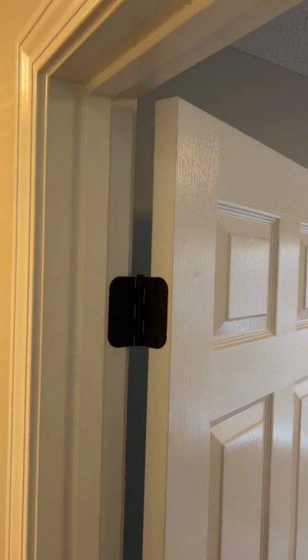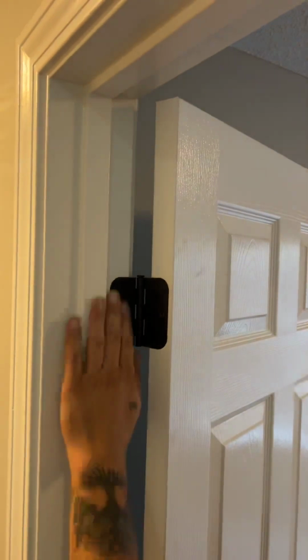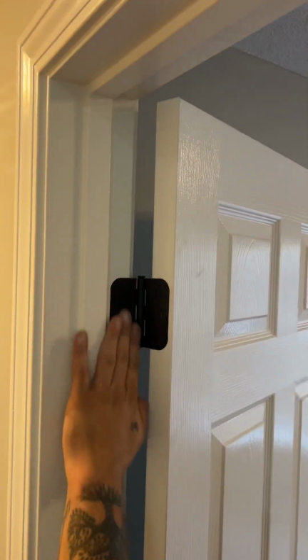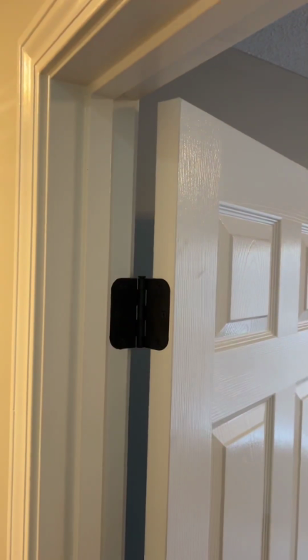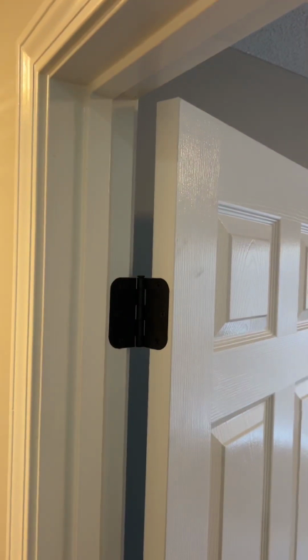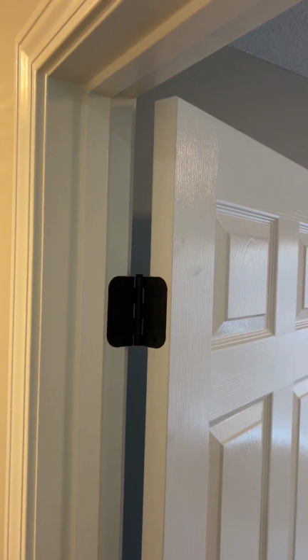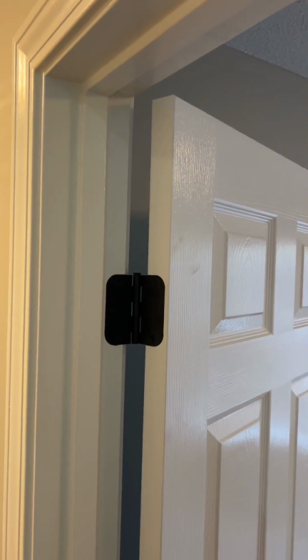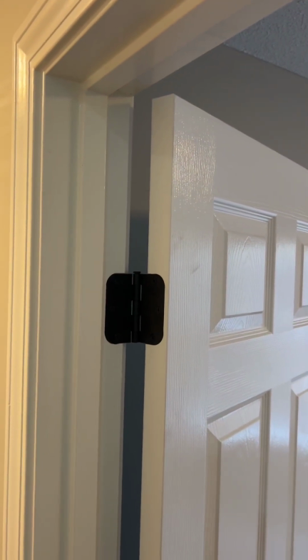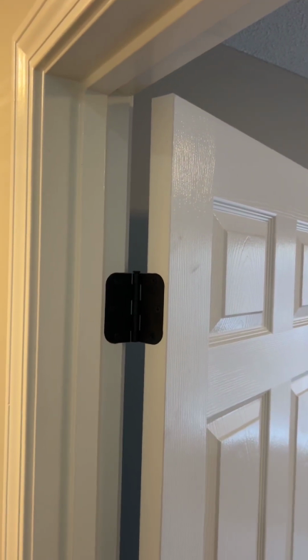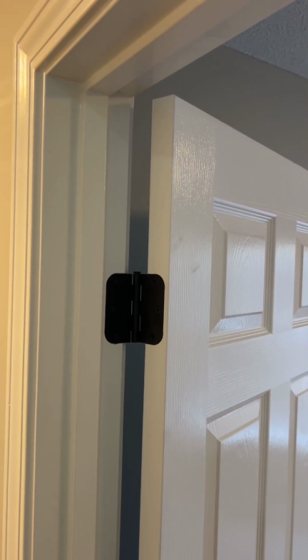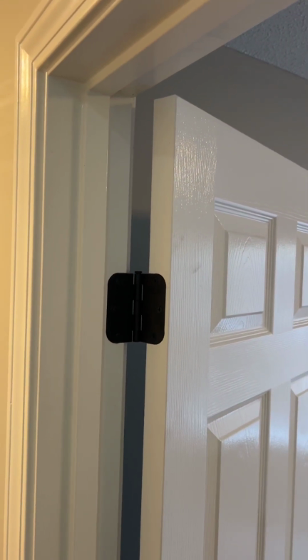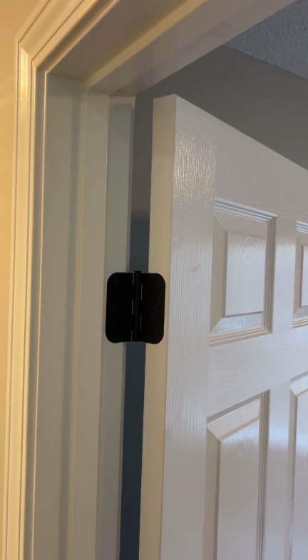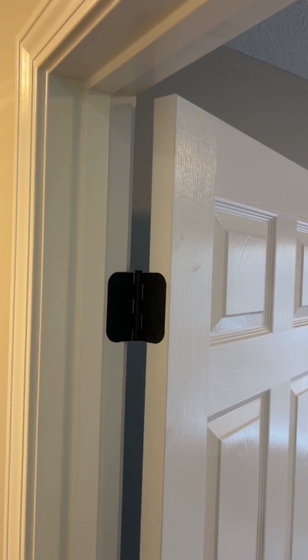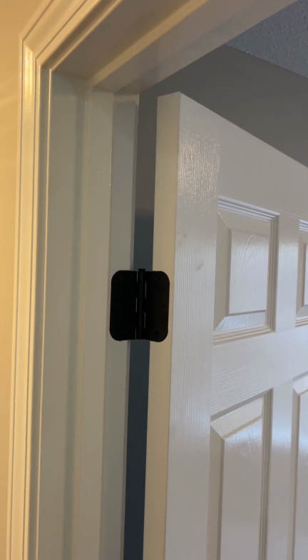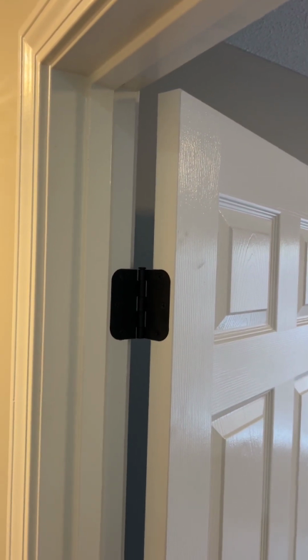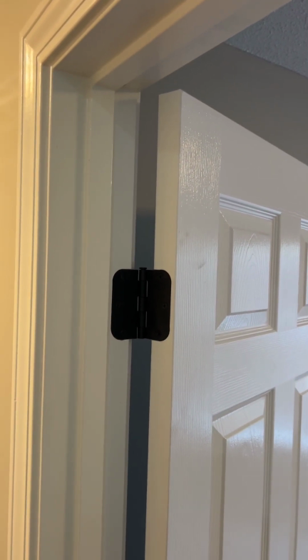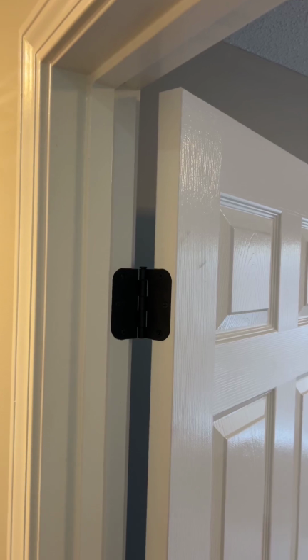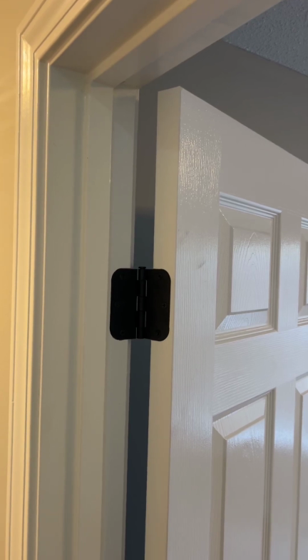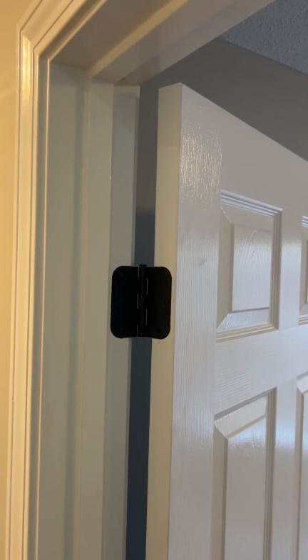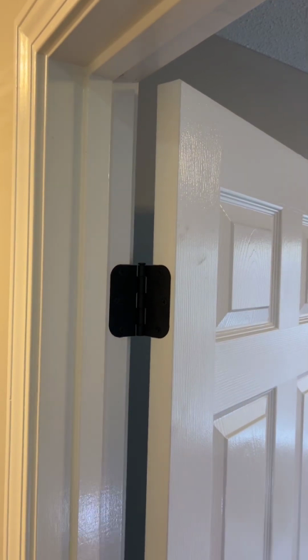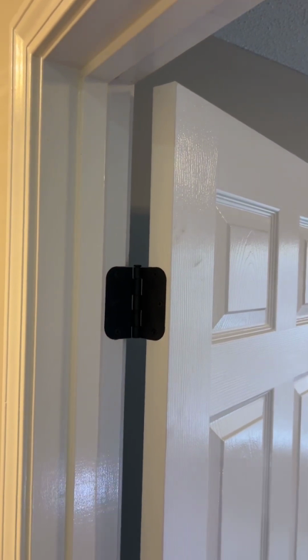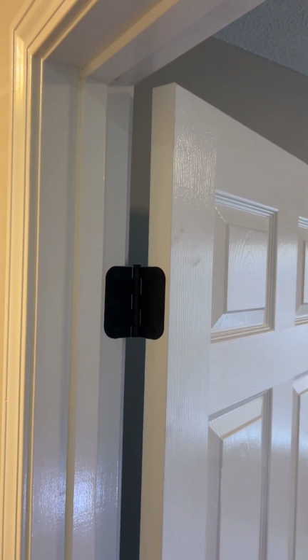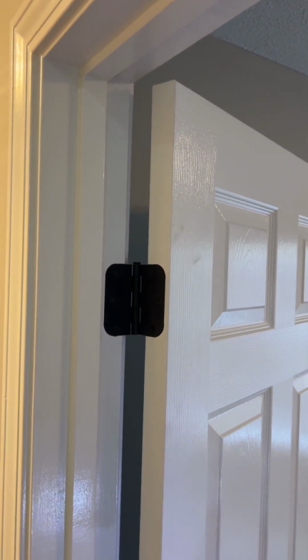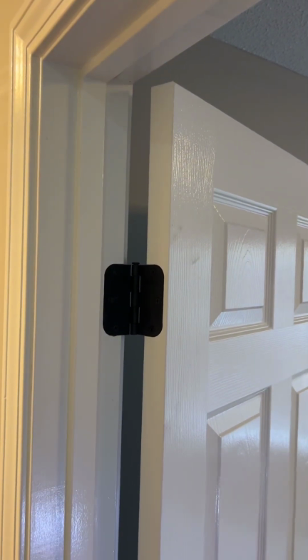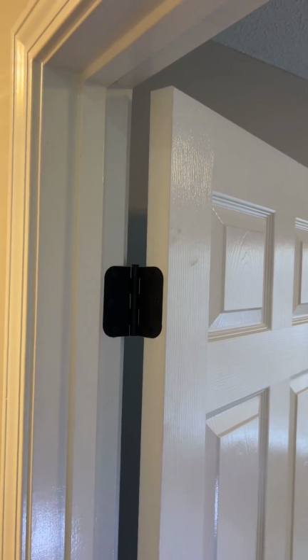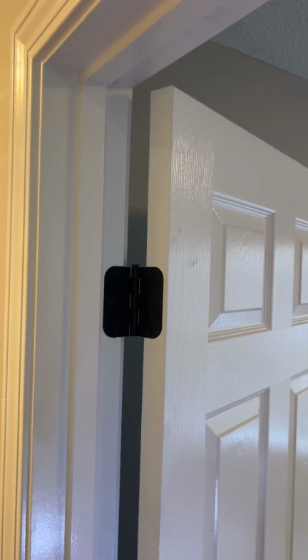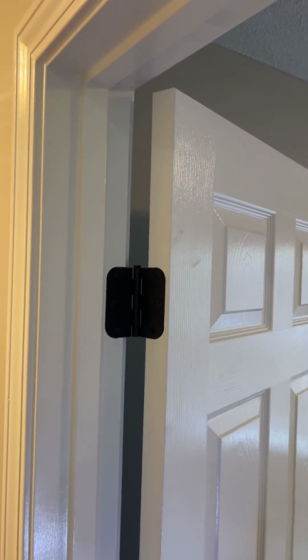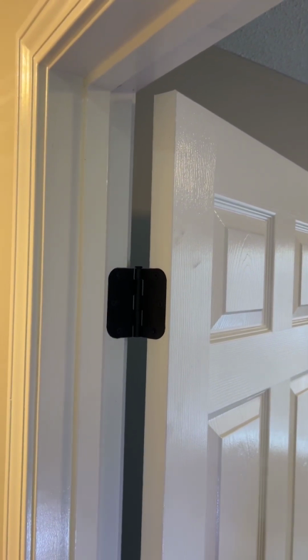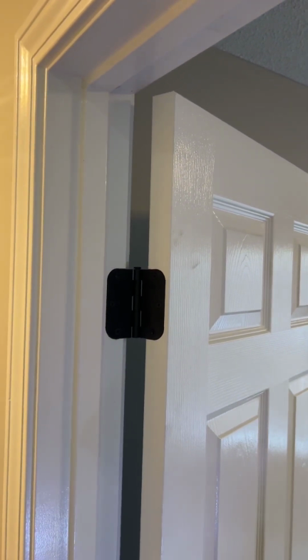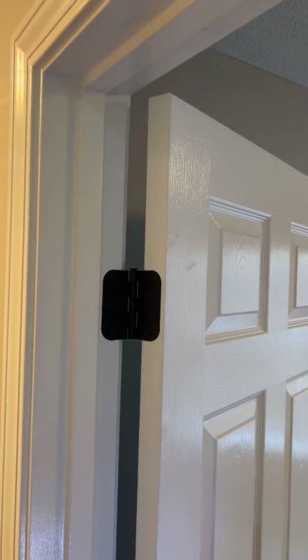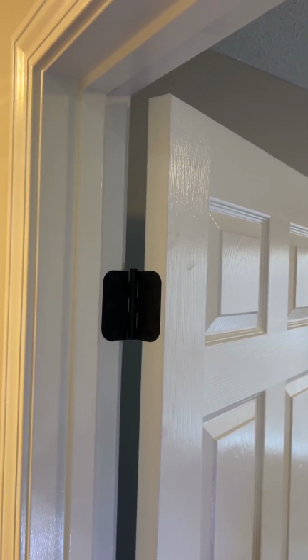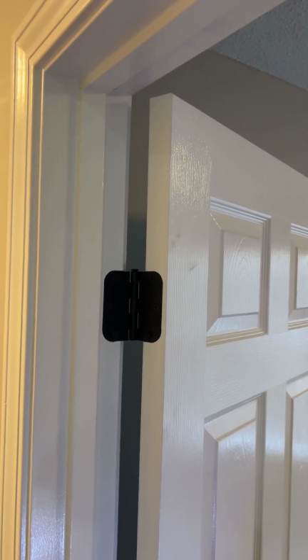And that is that. That is how you fix a stripped out door jamb correctly. We'll see you on the next episode.